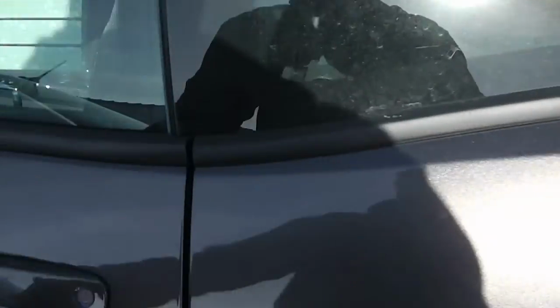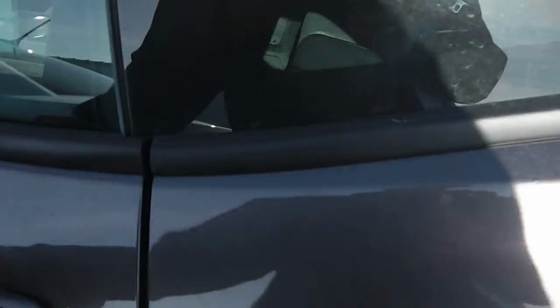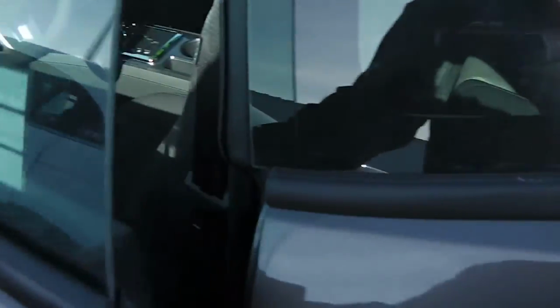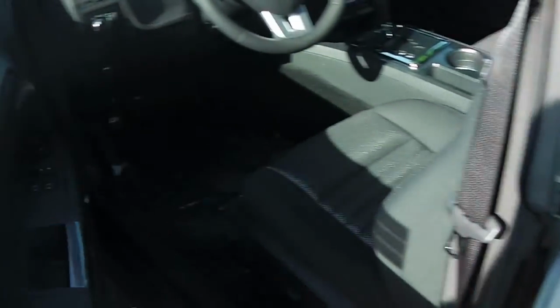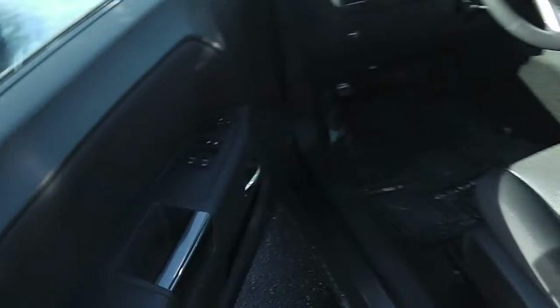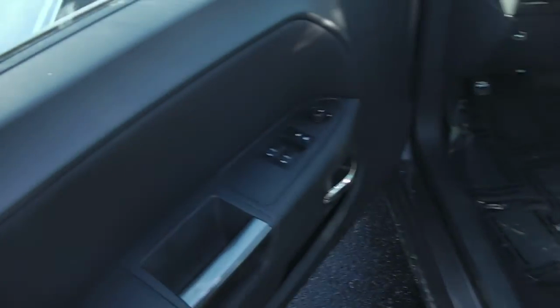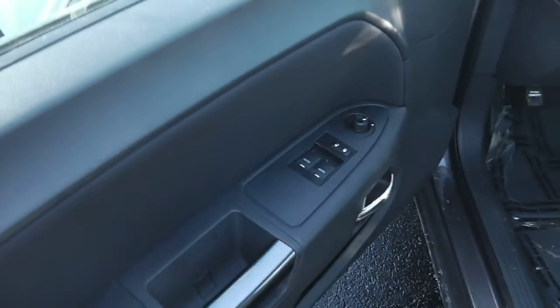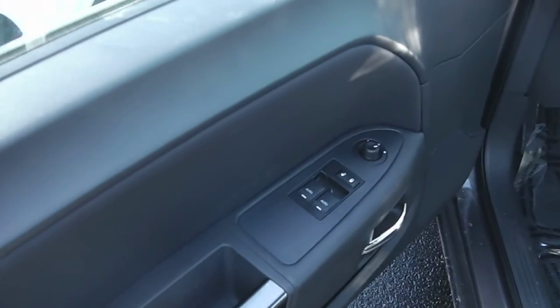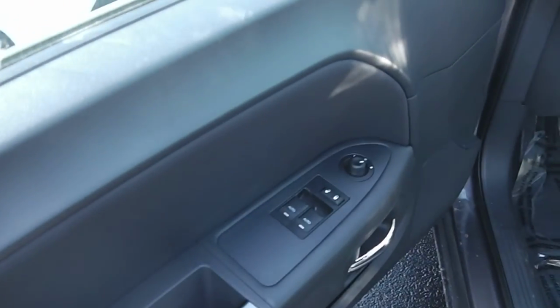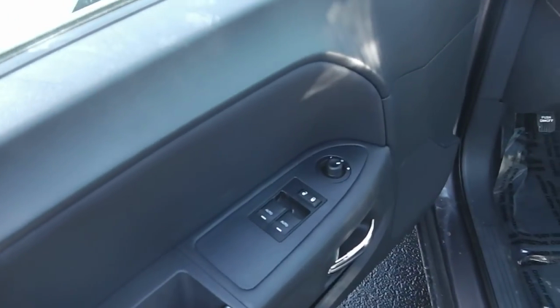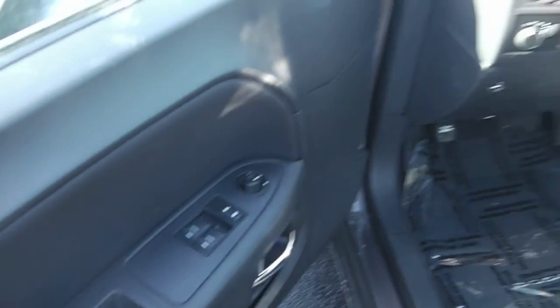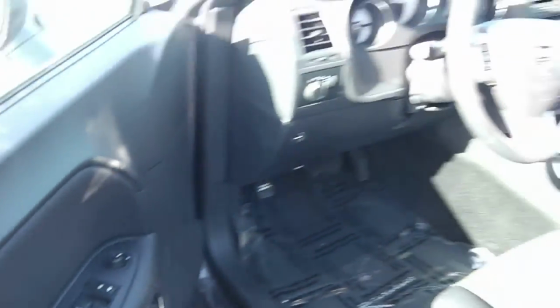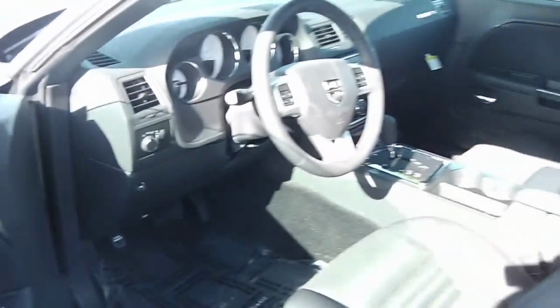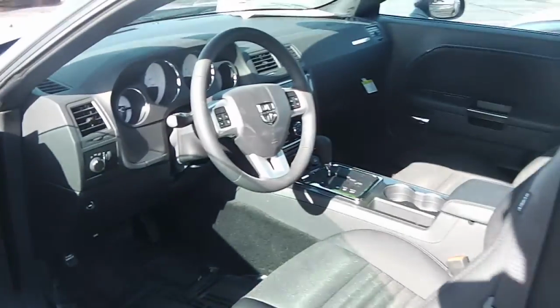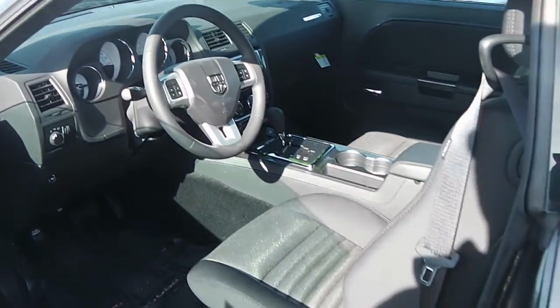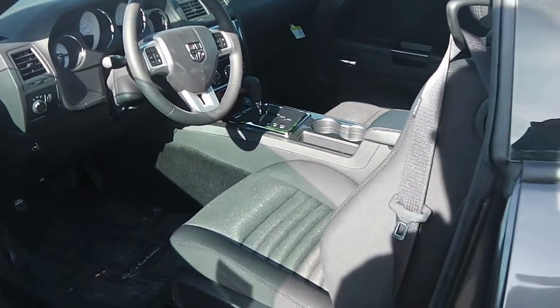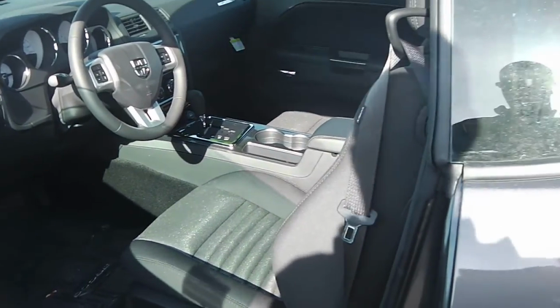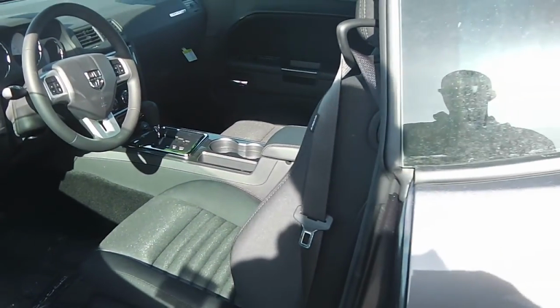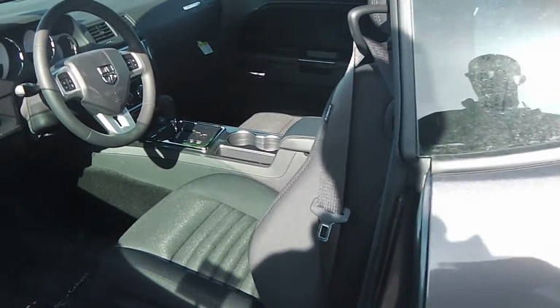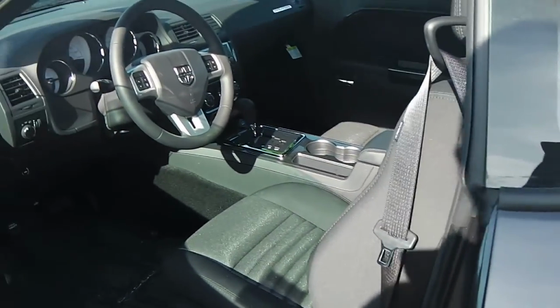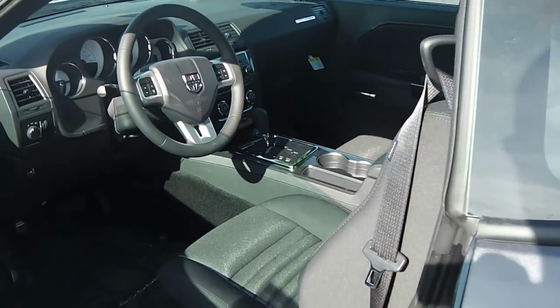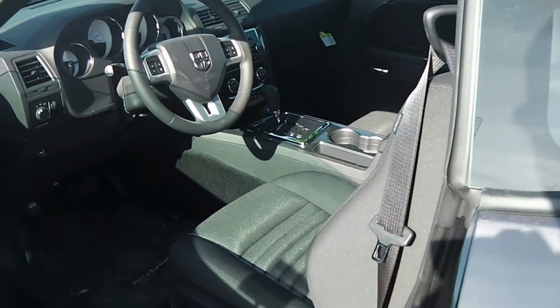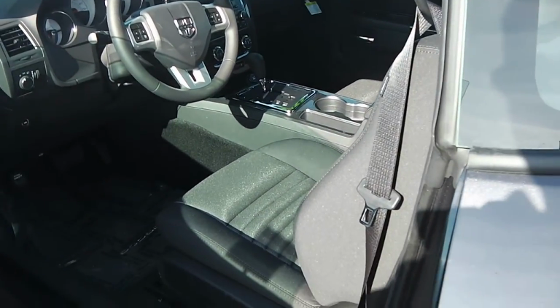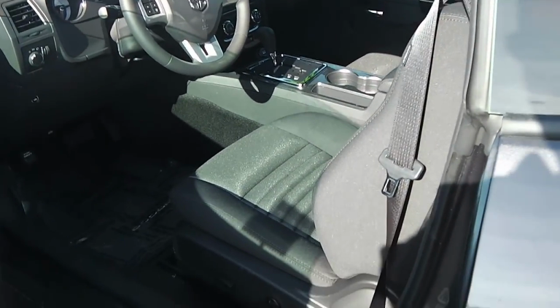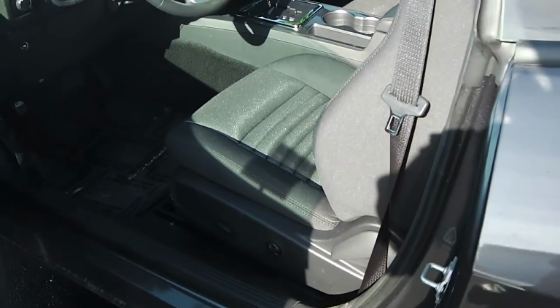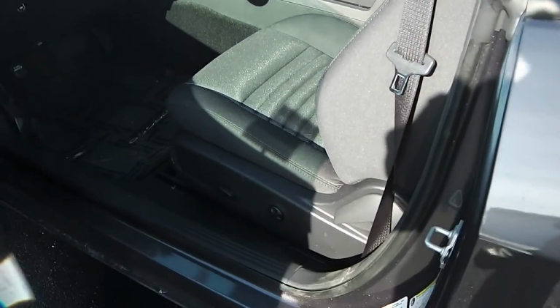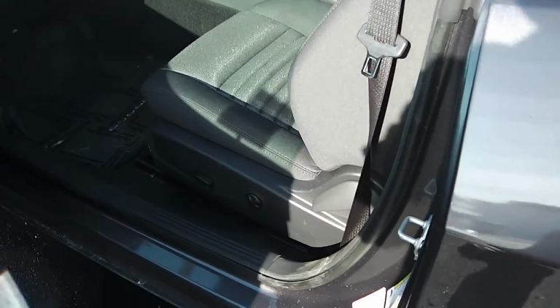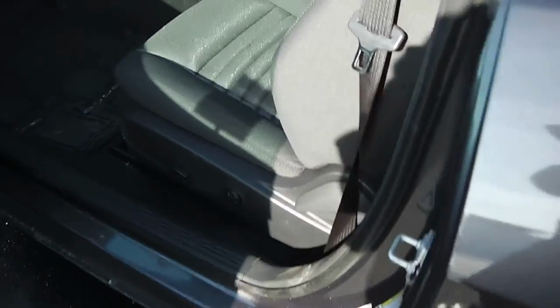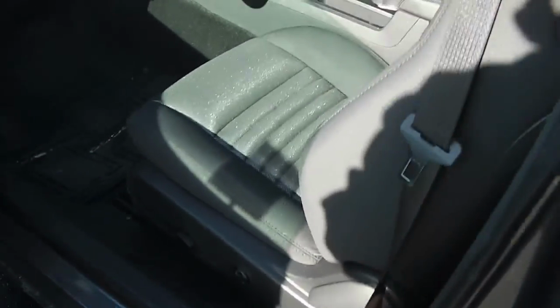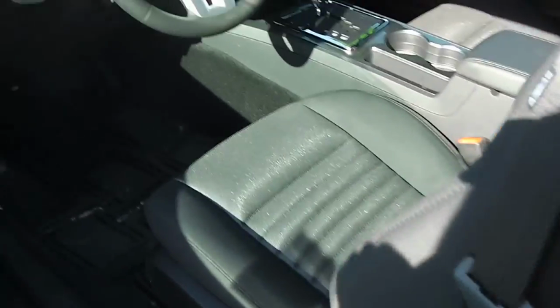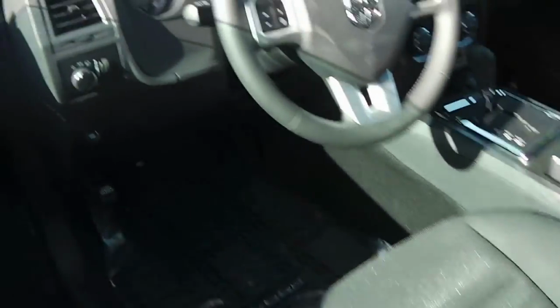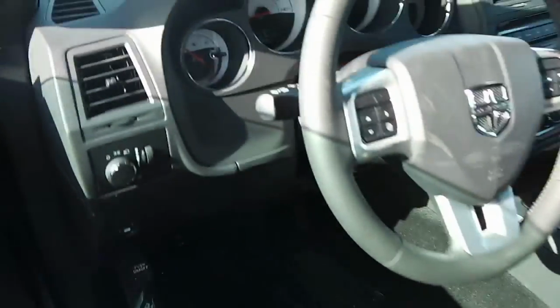Looking inside the driver's side, we got power windows, power locks, power mirrors. Inside we have the black cloth interior with the power seats and adjustable lumbar support.